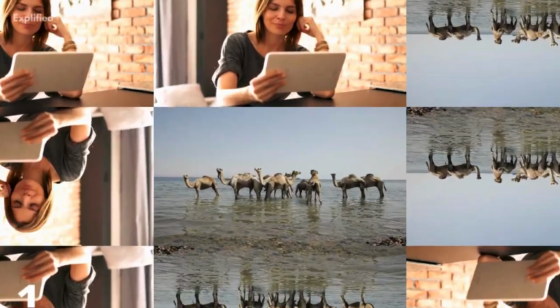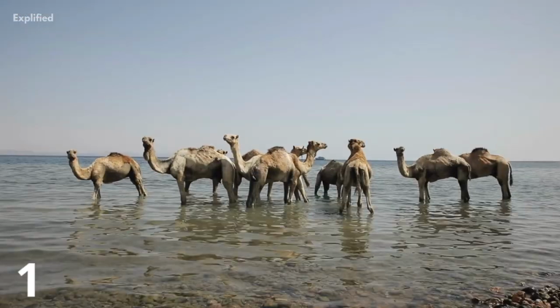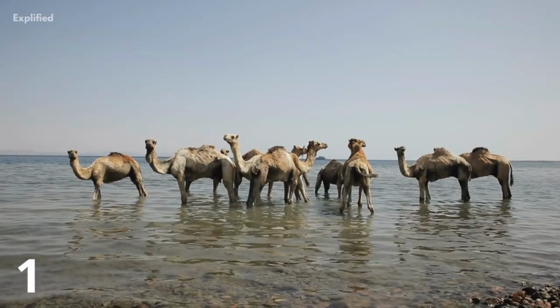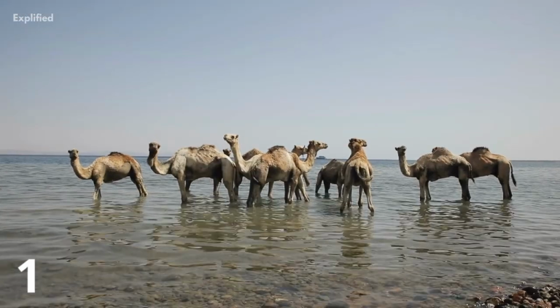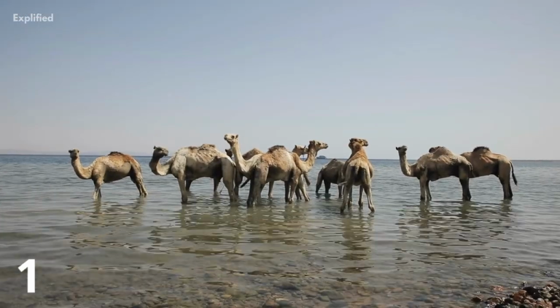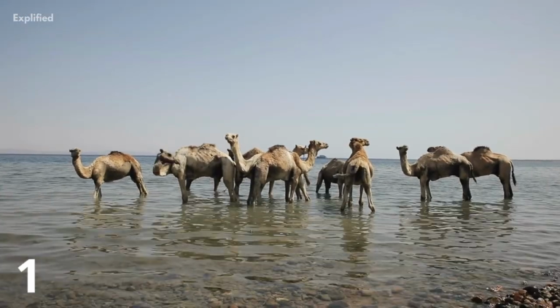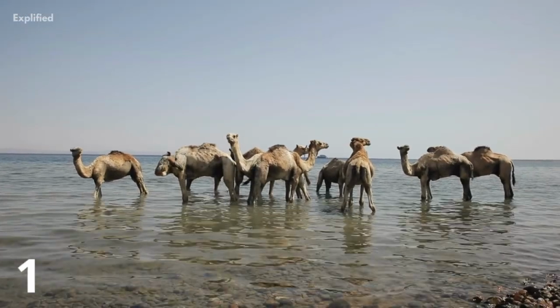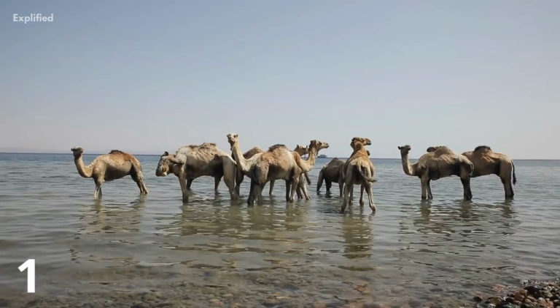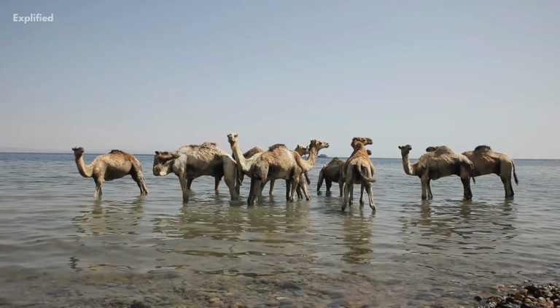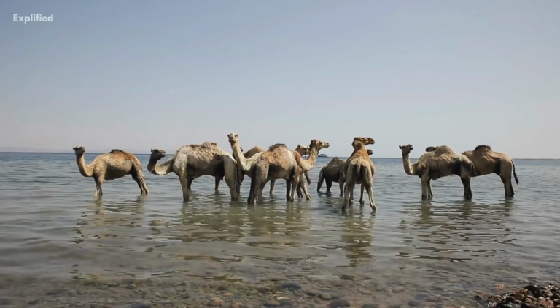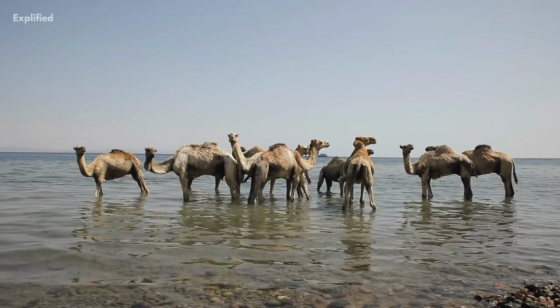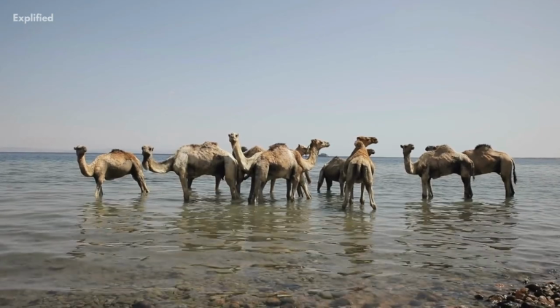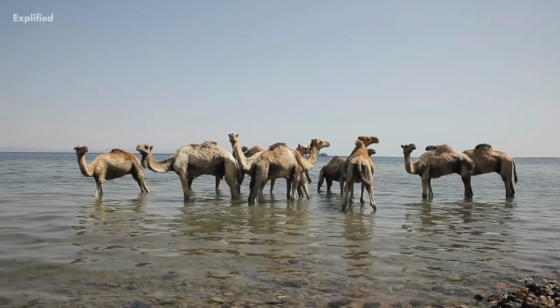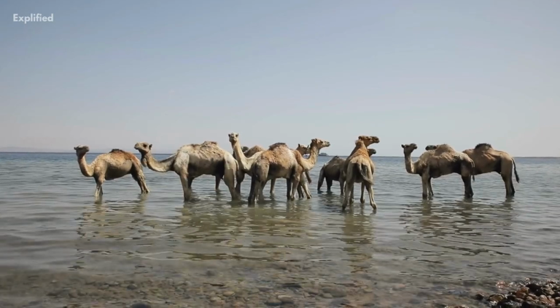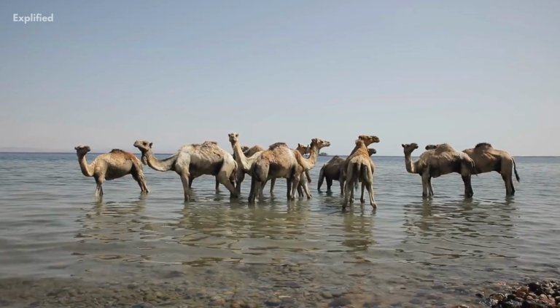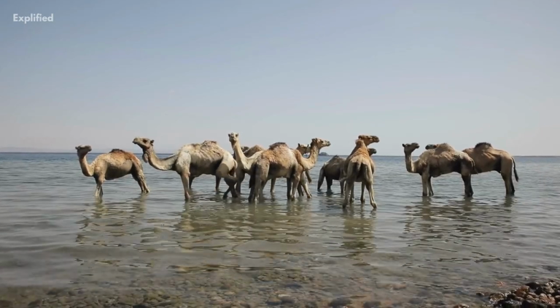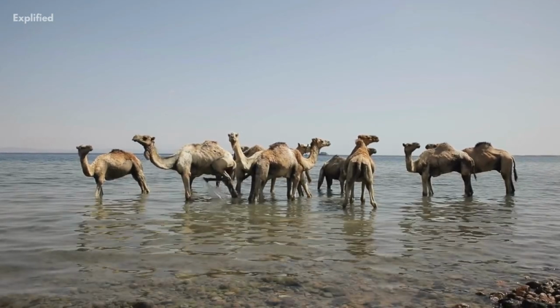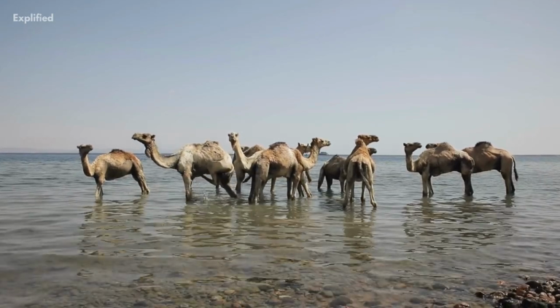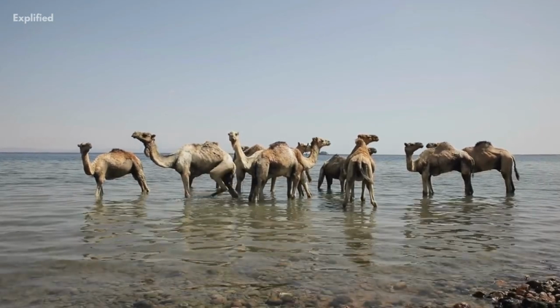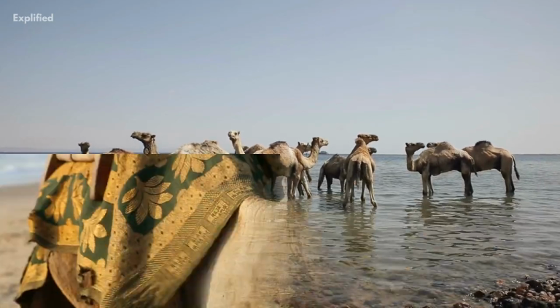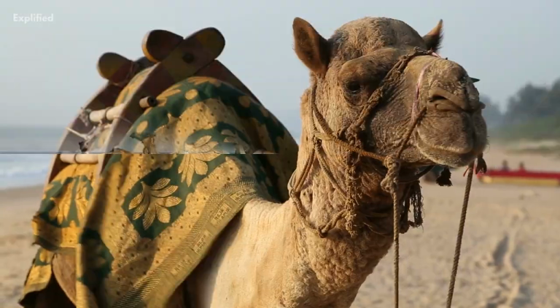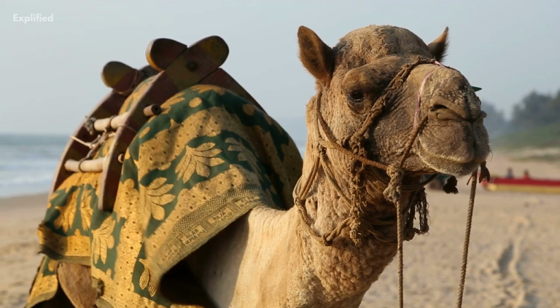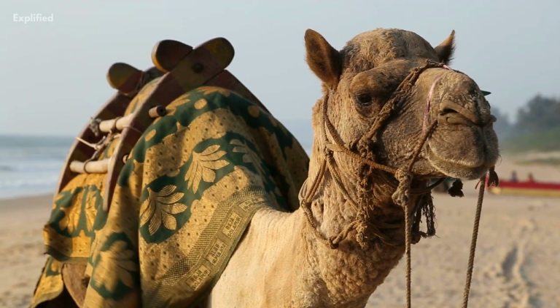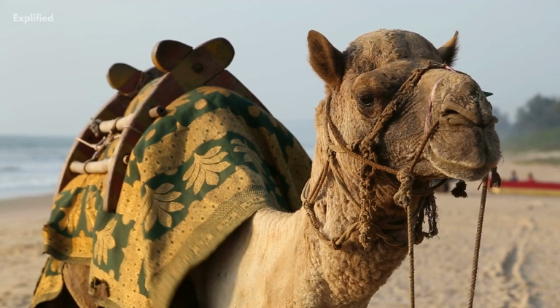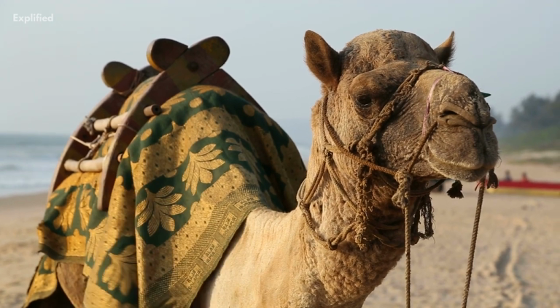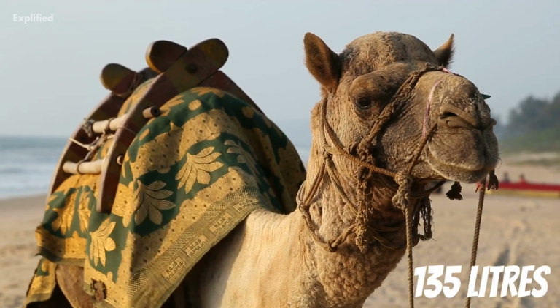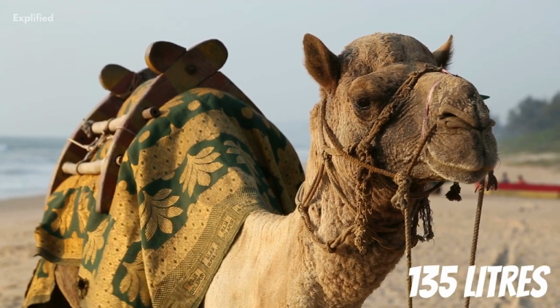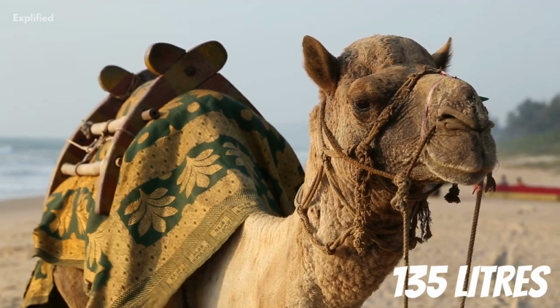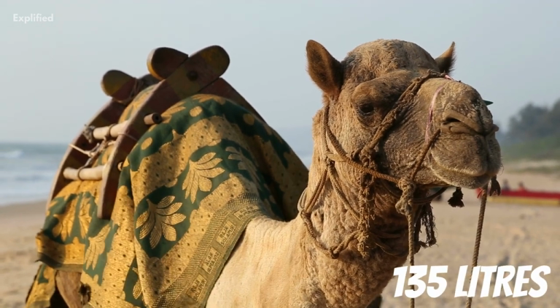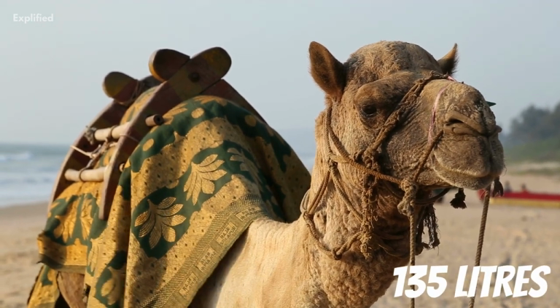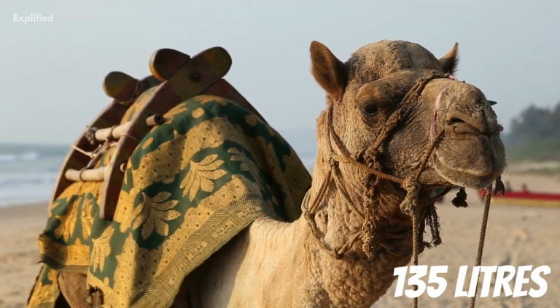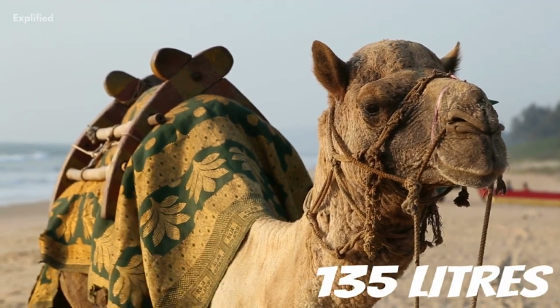The amount of water a camel drinks on a day-to-day basis can vary greatly, as they drink to replace only the fluid they've lost. A thirsty camel can drink up to 135 litres in one sitting.